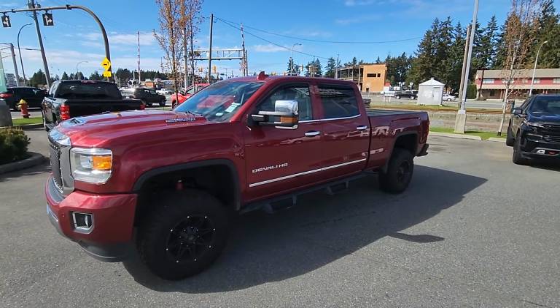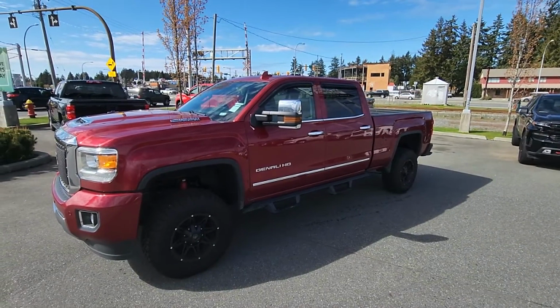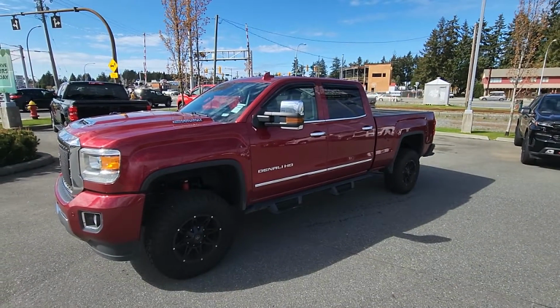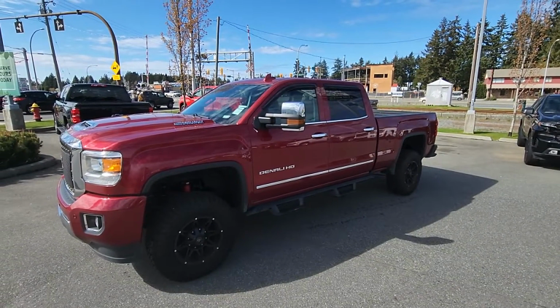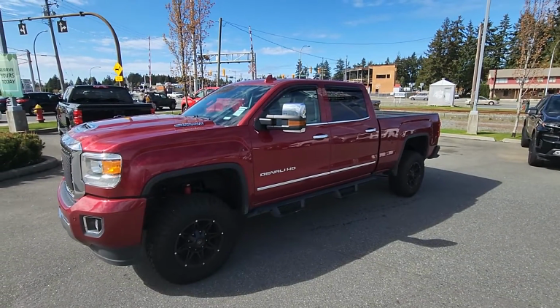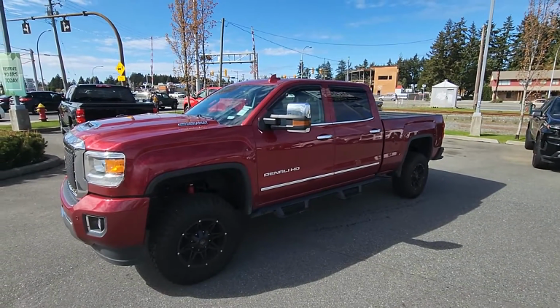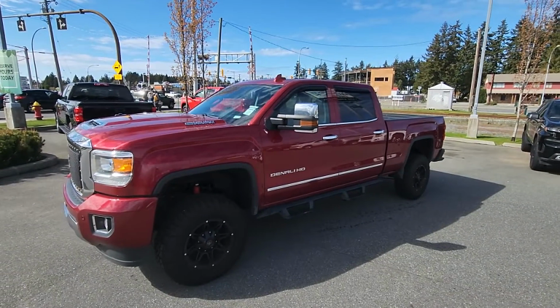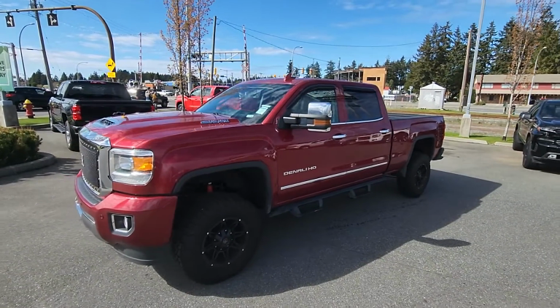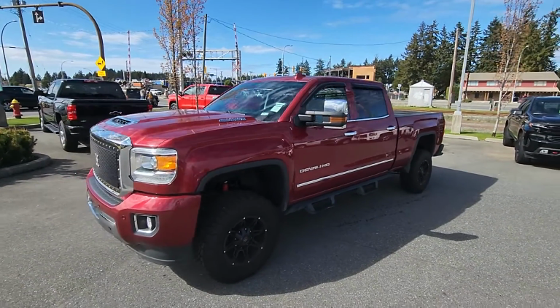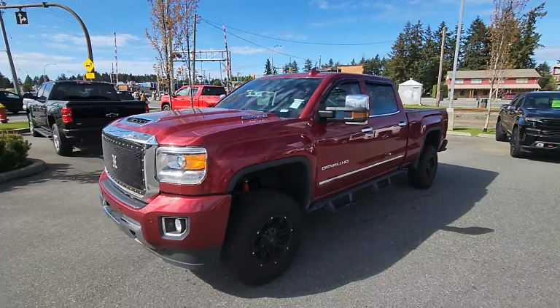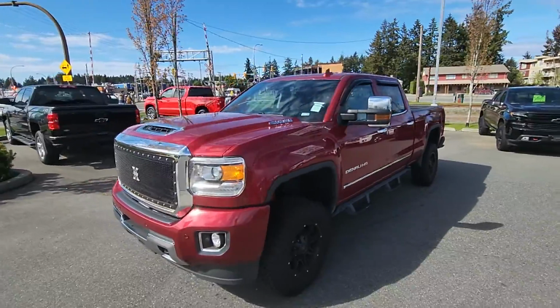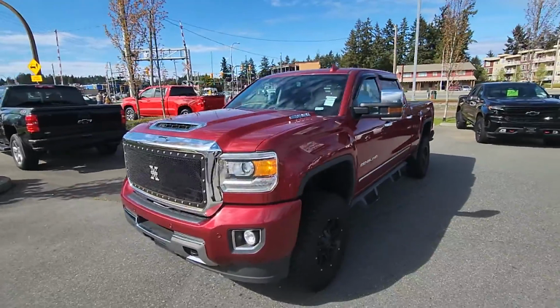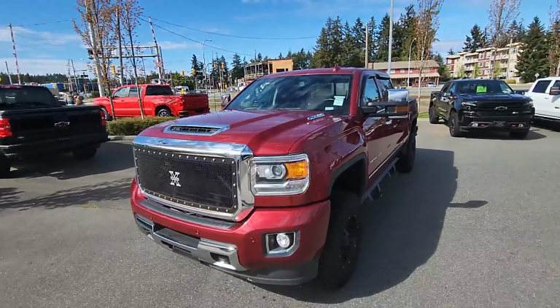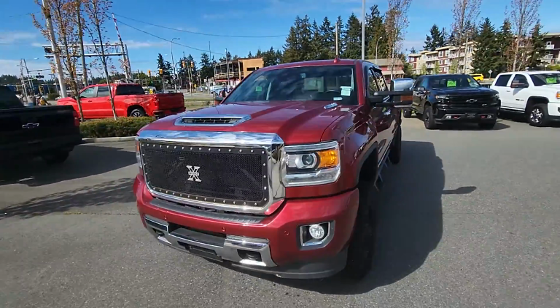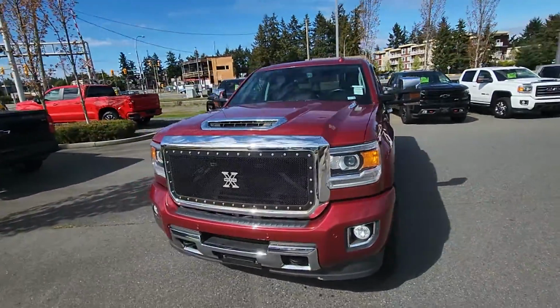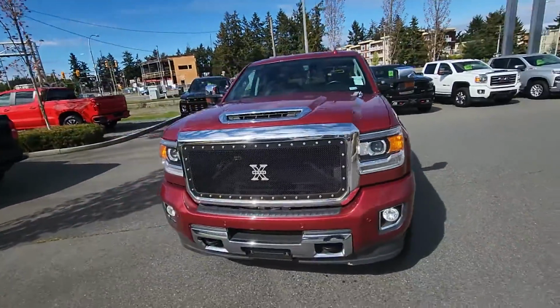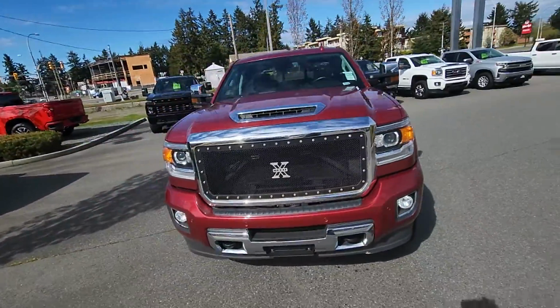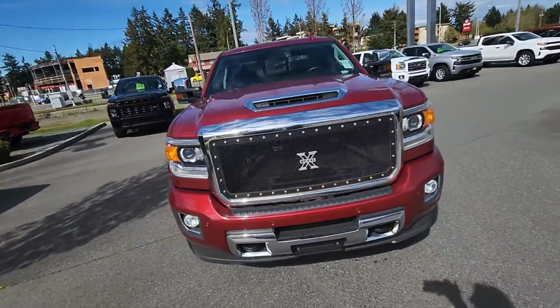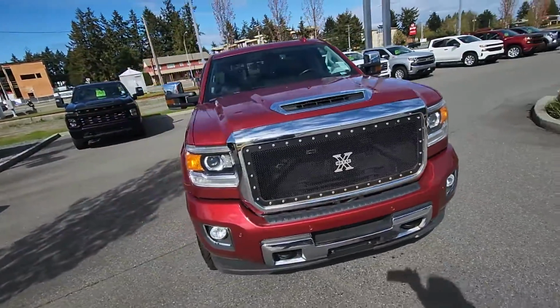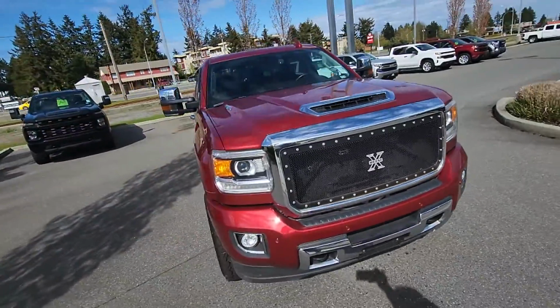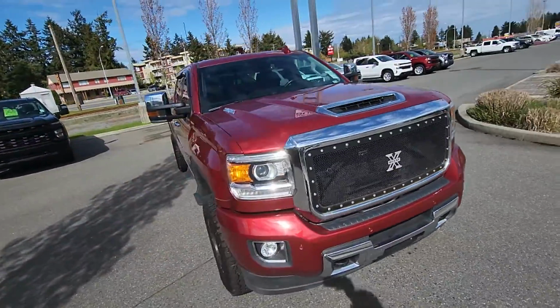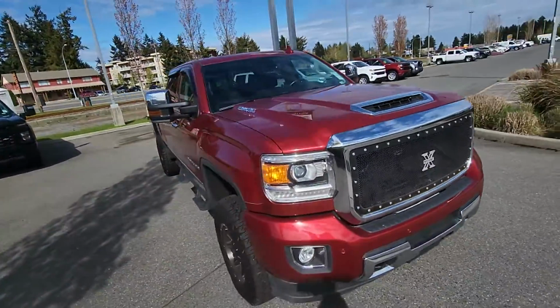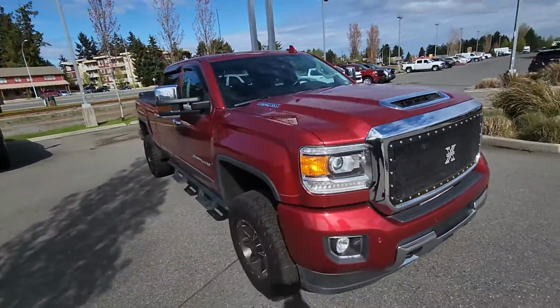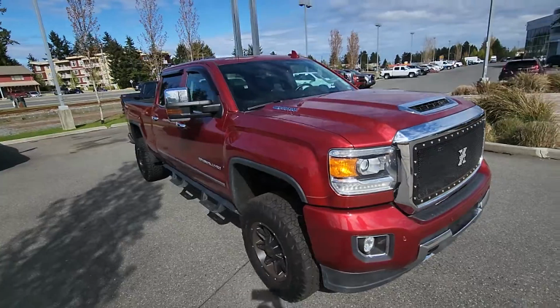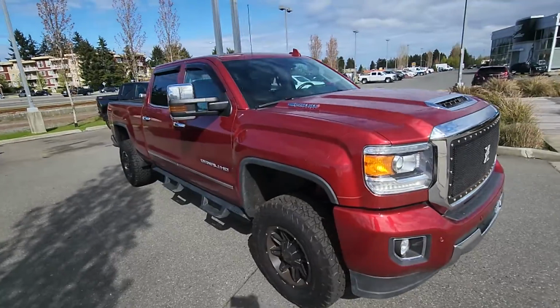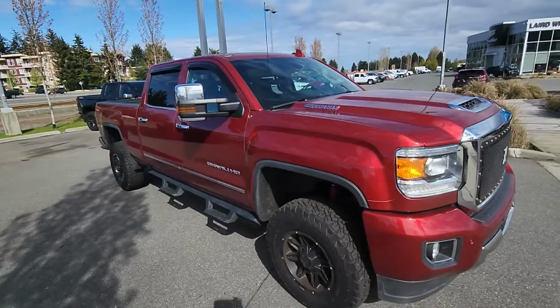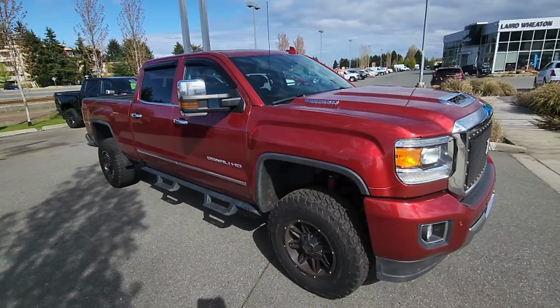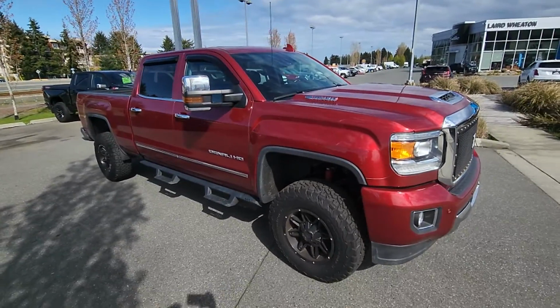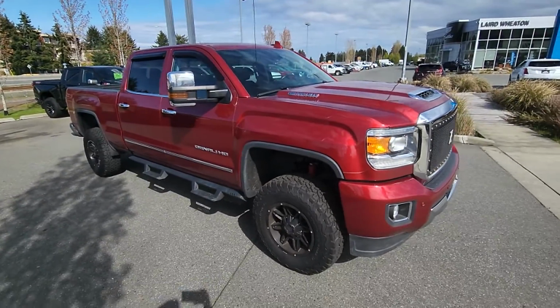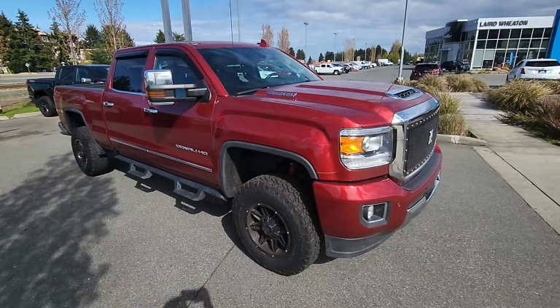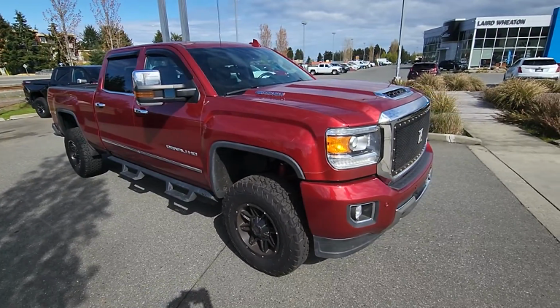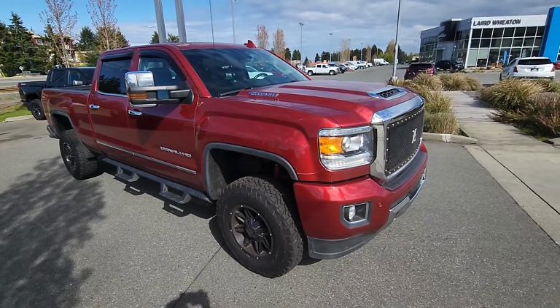Hey Steven, Steve here from Laird Wheaton. I'm just standing here with the 2018 GMC Sierra 3500 Denali Duramax. I'm just going to take a walk around the vehicle, step inside, and show you the inside design and condition.